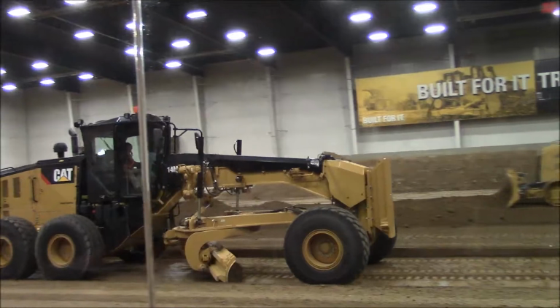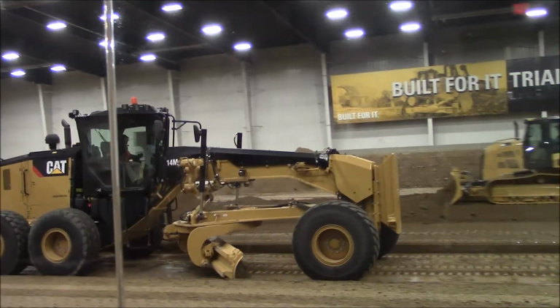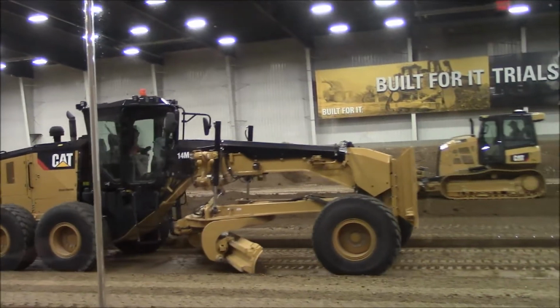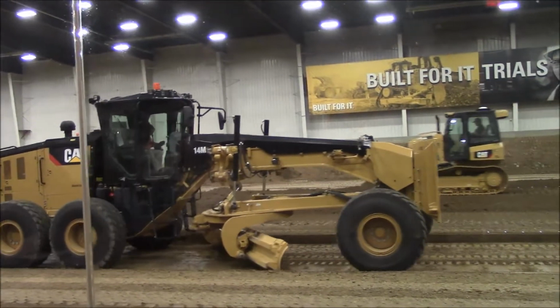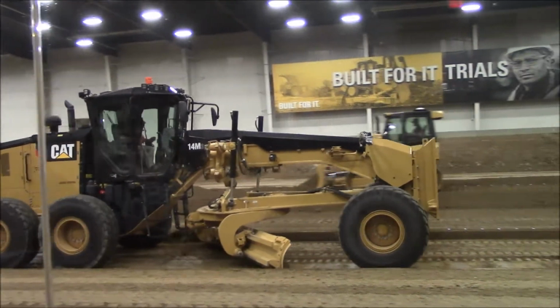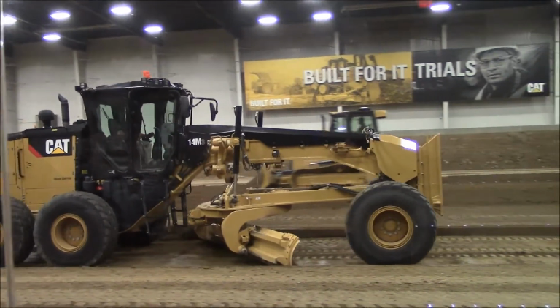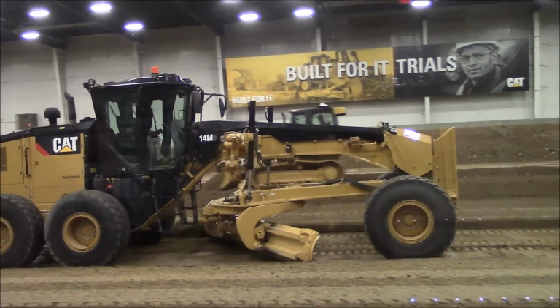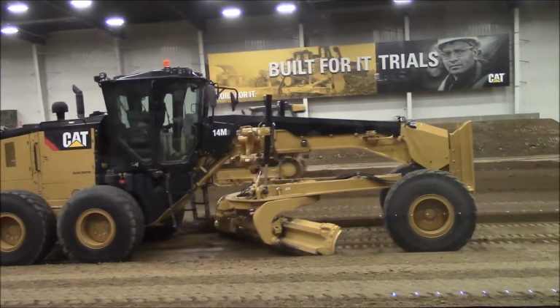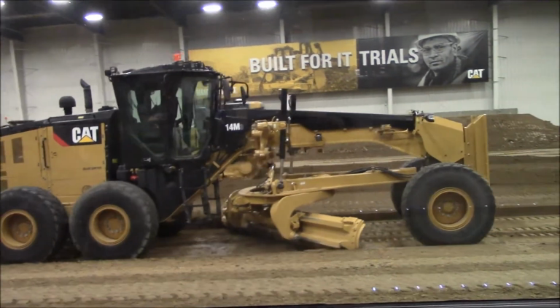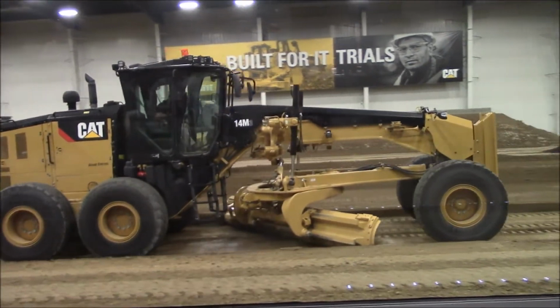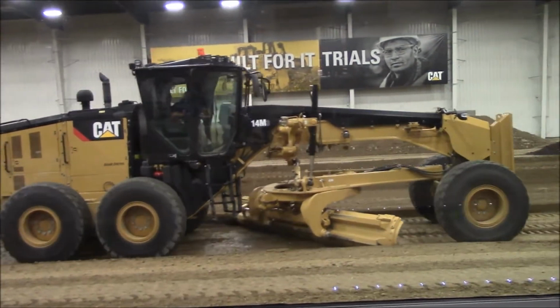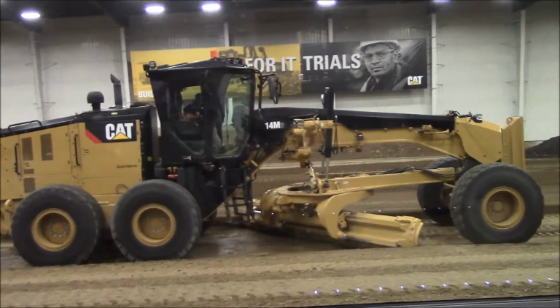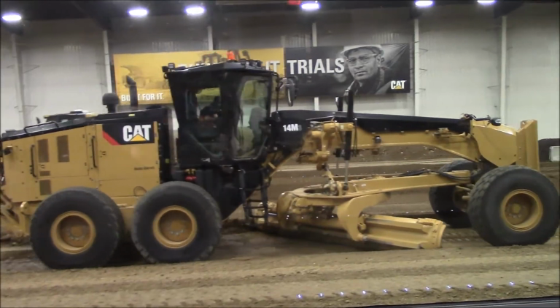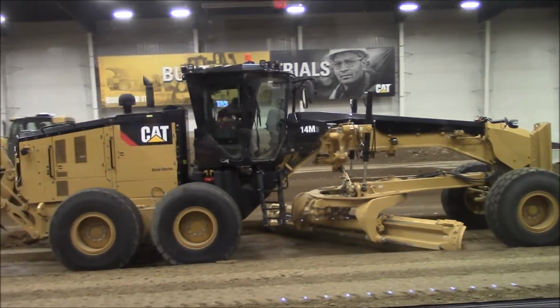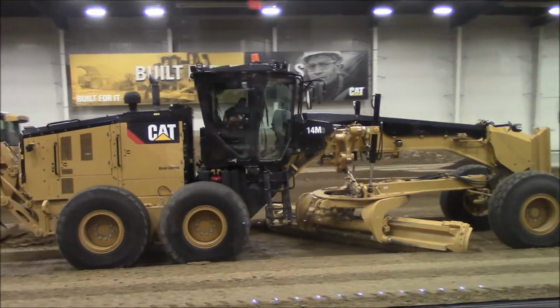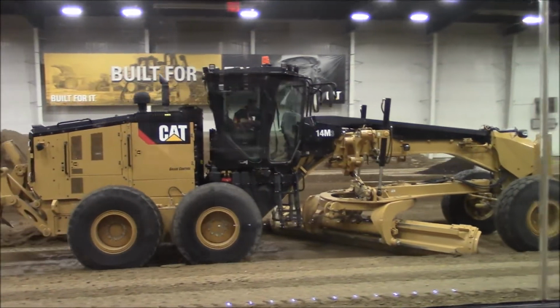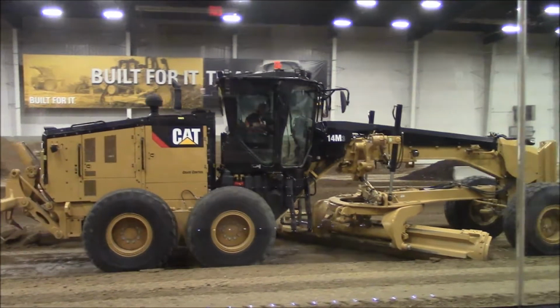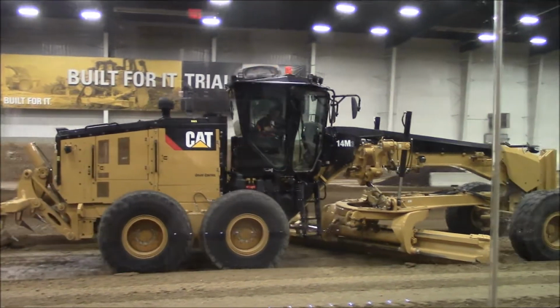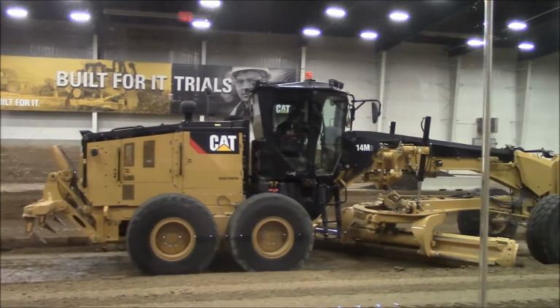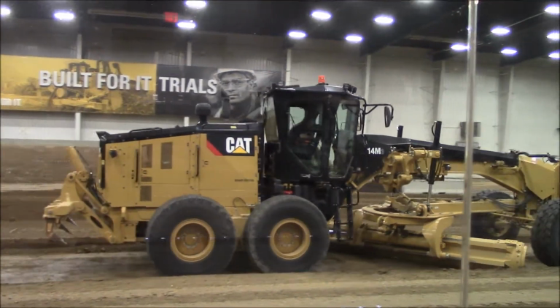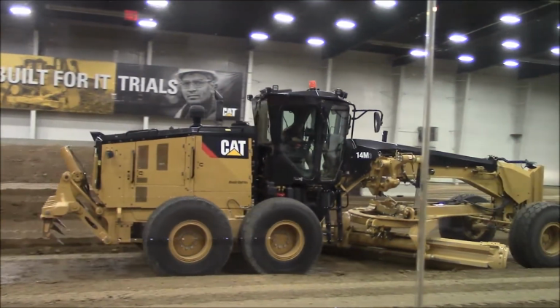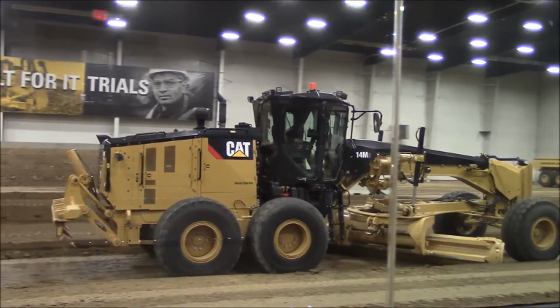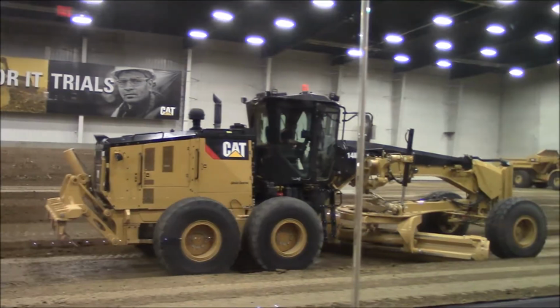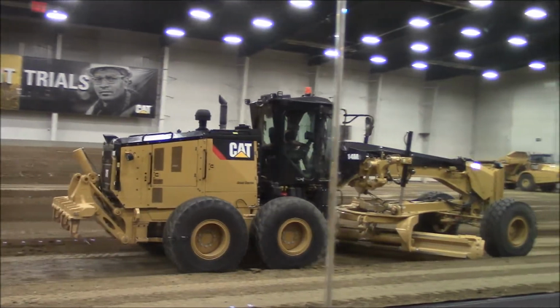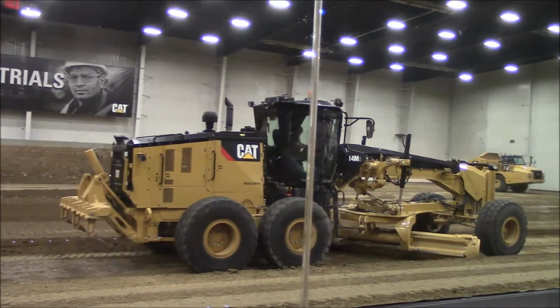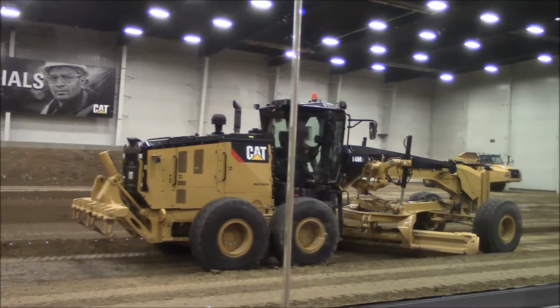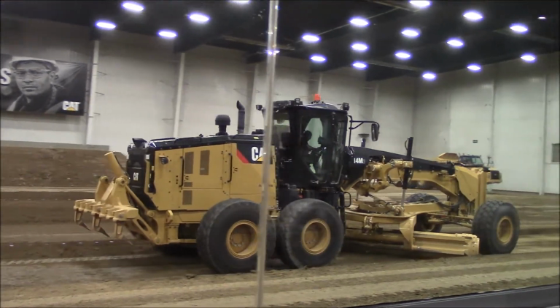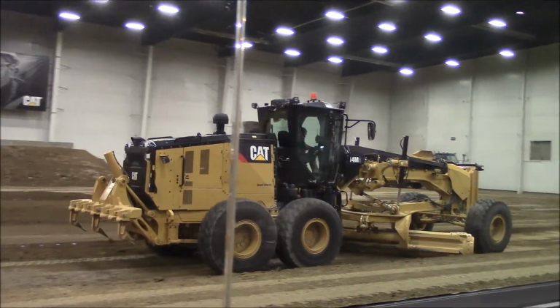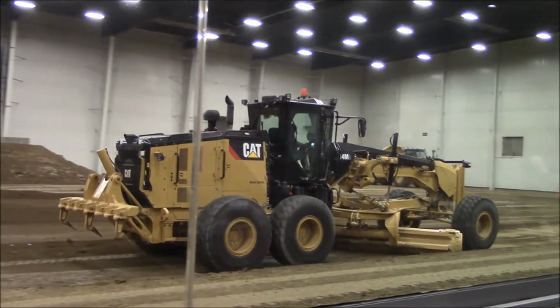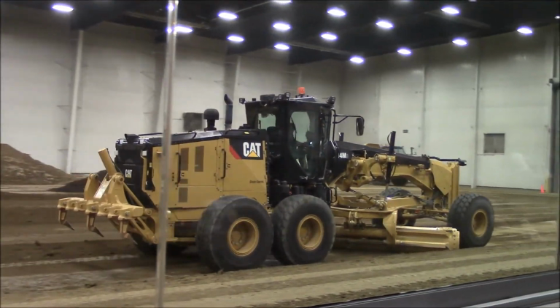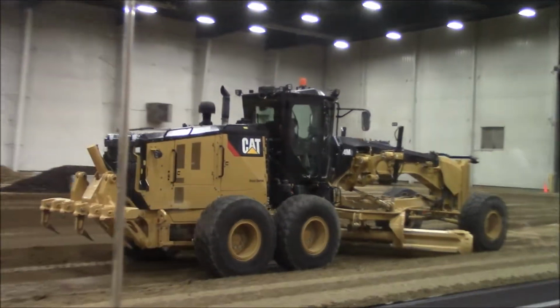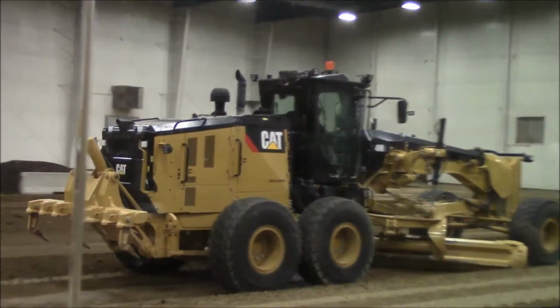Building on the legacy of the earlier 14-size motor graders, the new 14M3 takes a heavy road blading machine, leveraging proven designs and technologies of other M3 motor graders in production today, taking this machine to a whole new level.